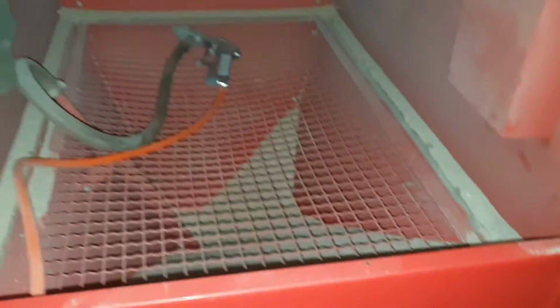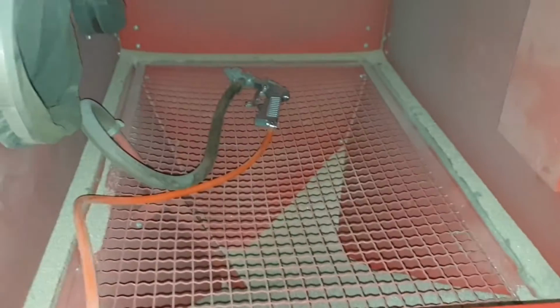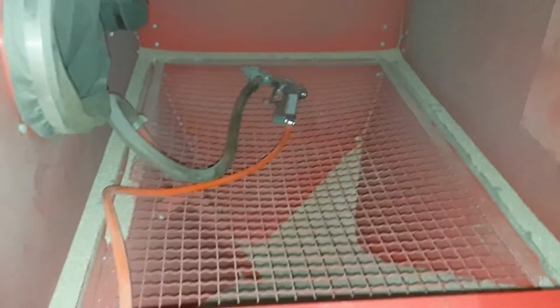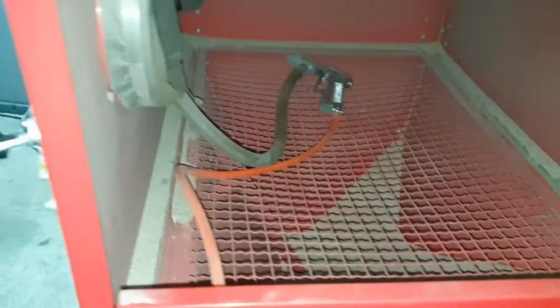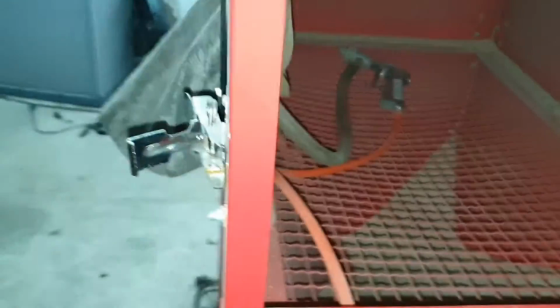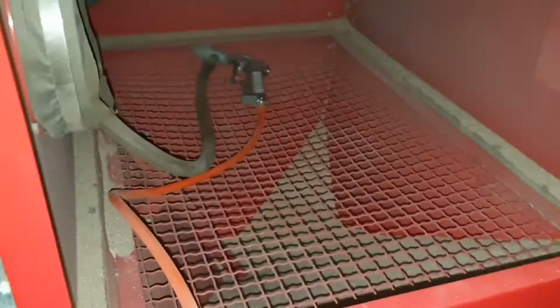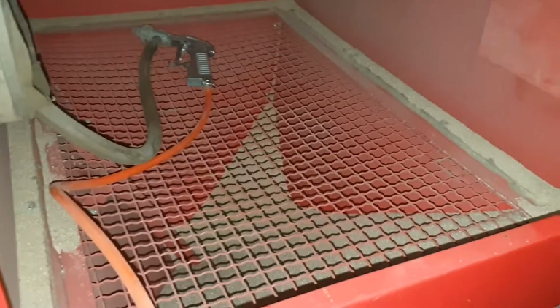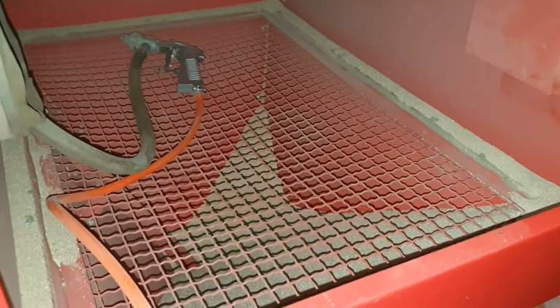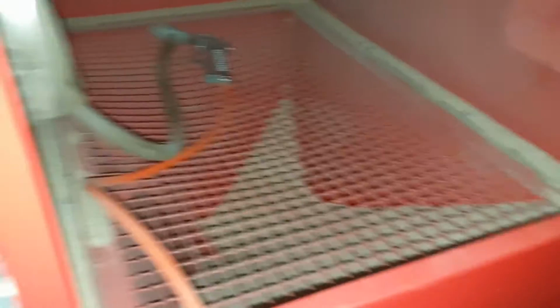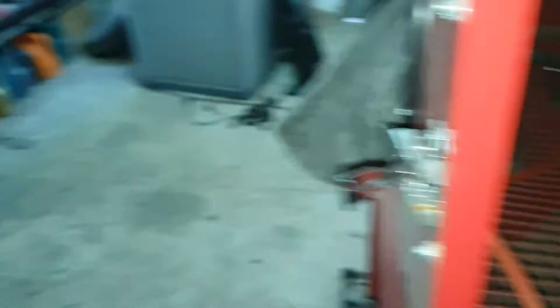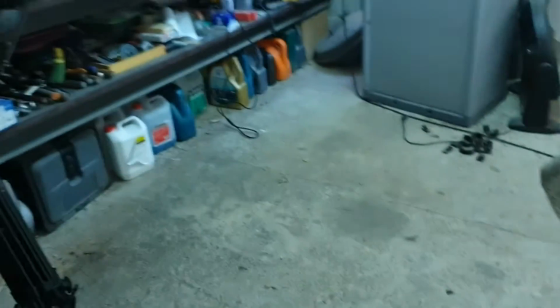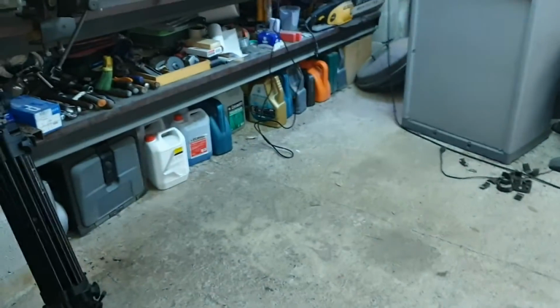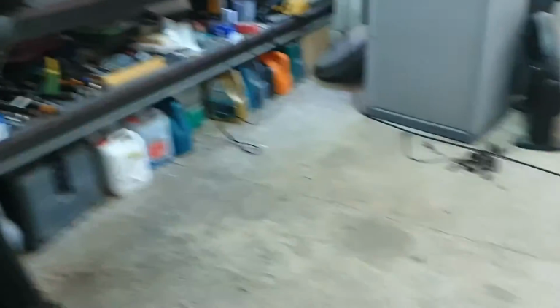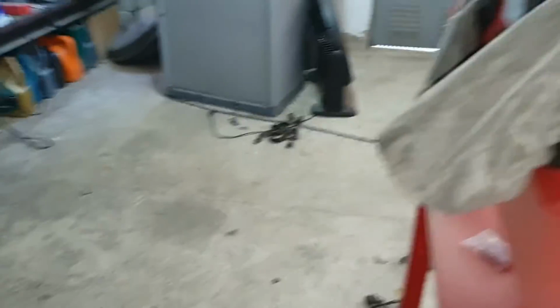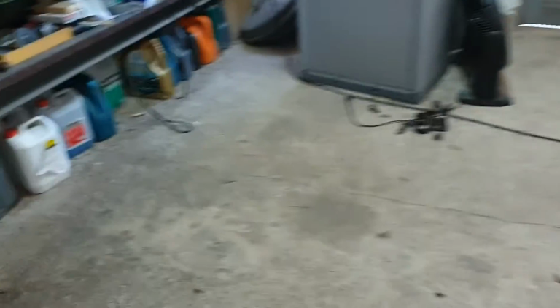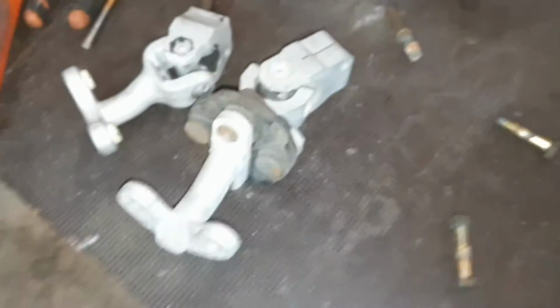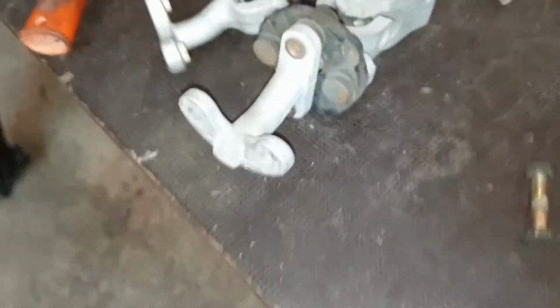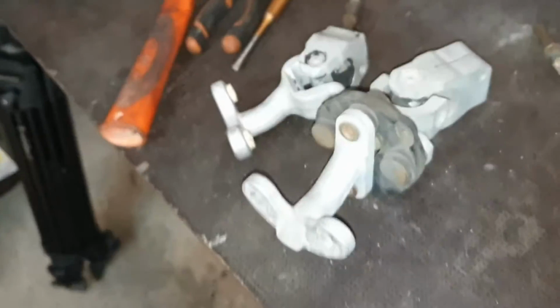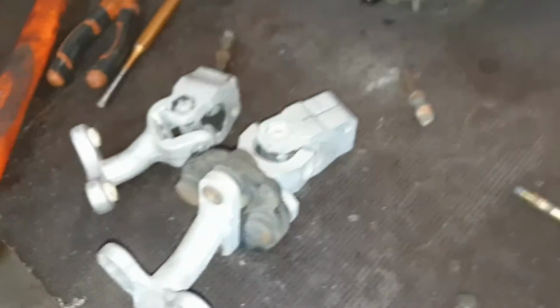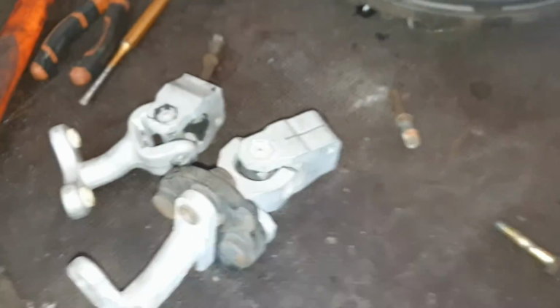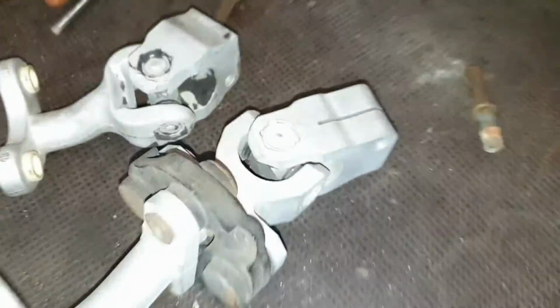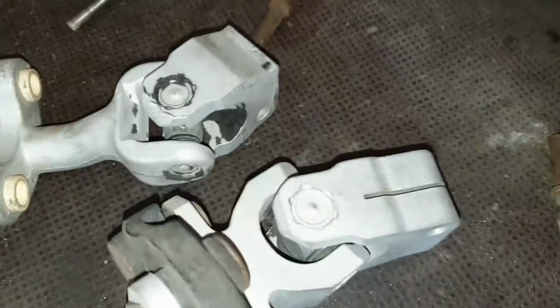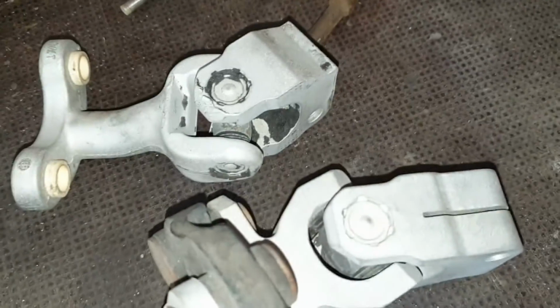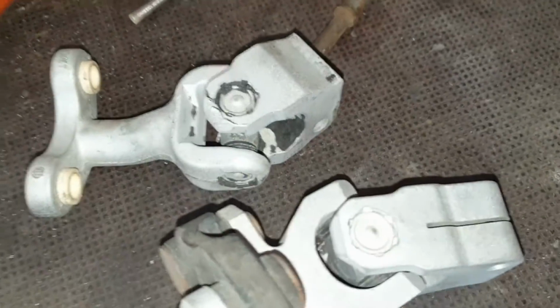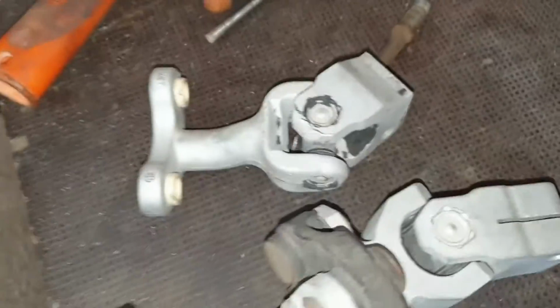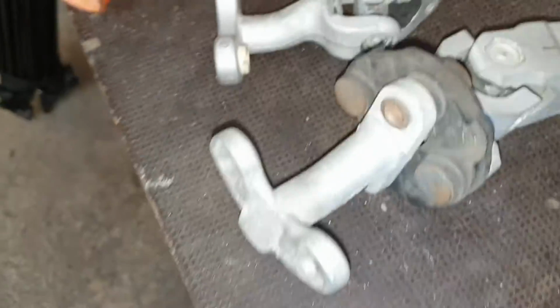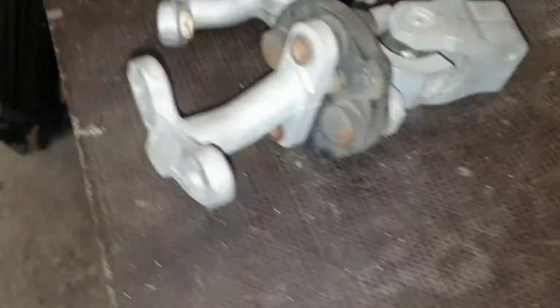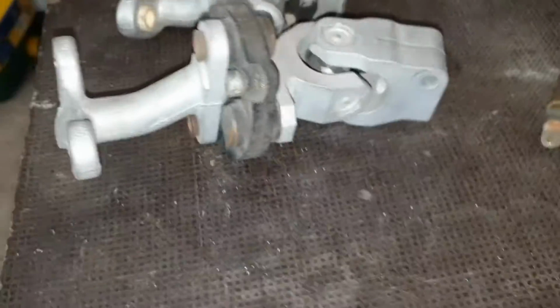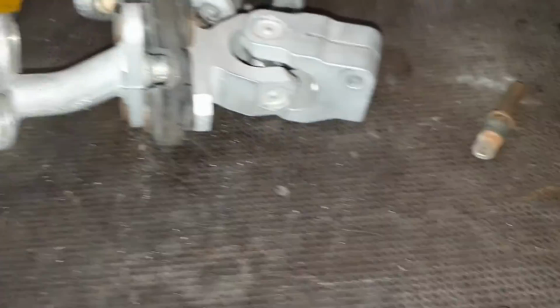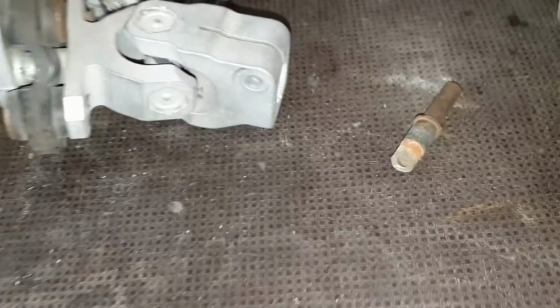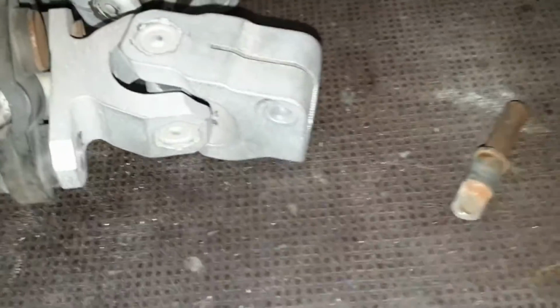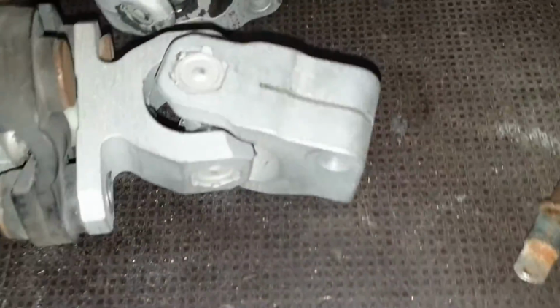I will clean it and make it look and shine properly. Now that everything has been sandblasted, as you can see, everything is clean.